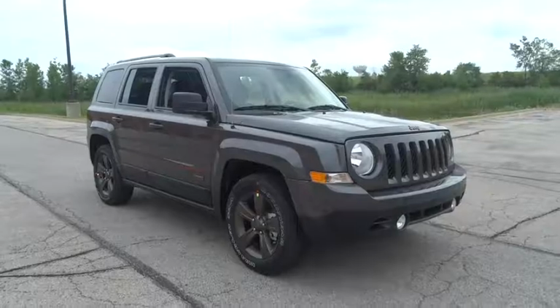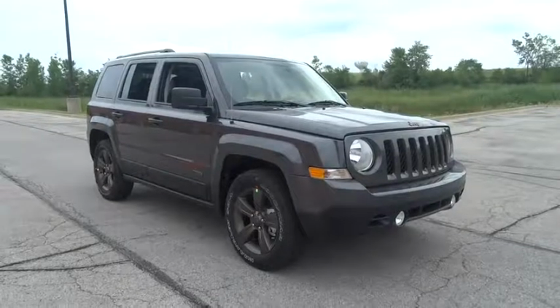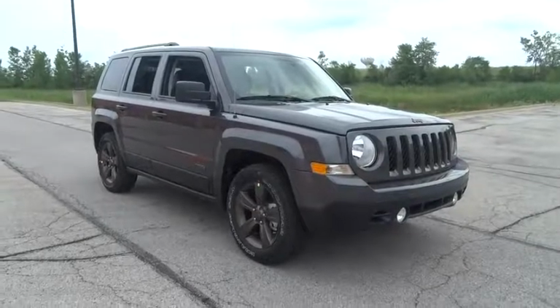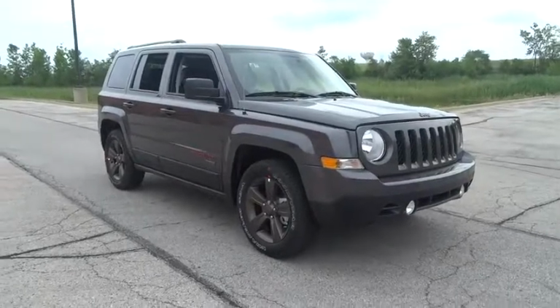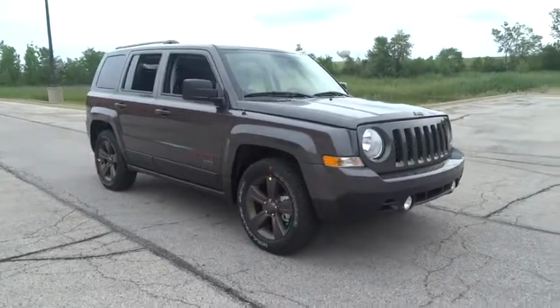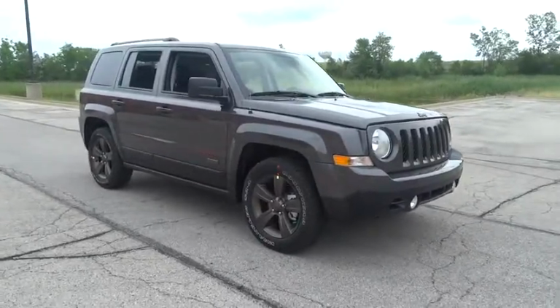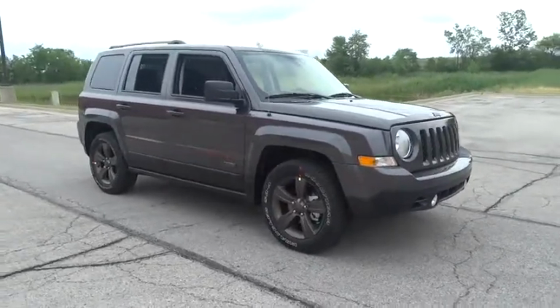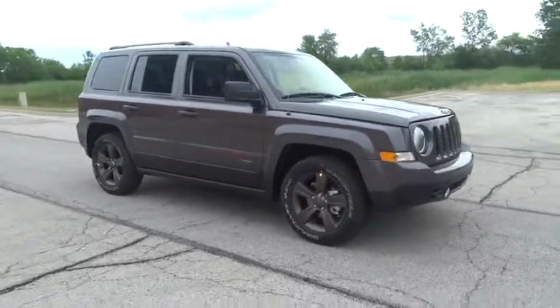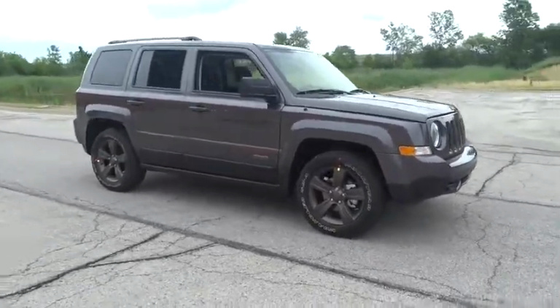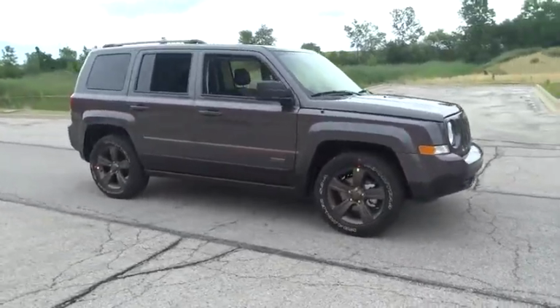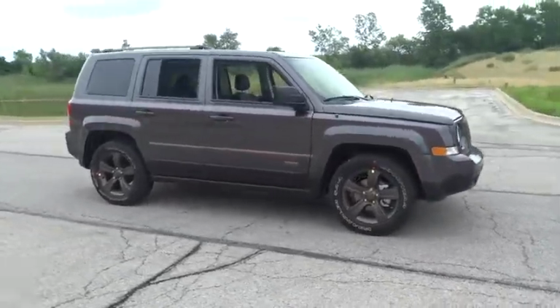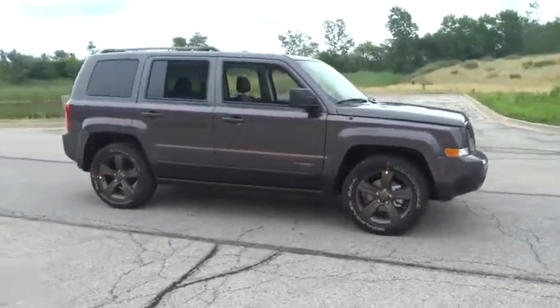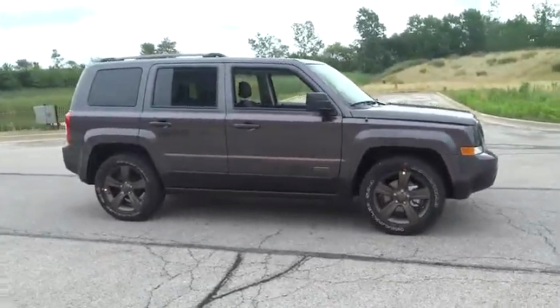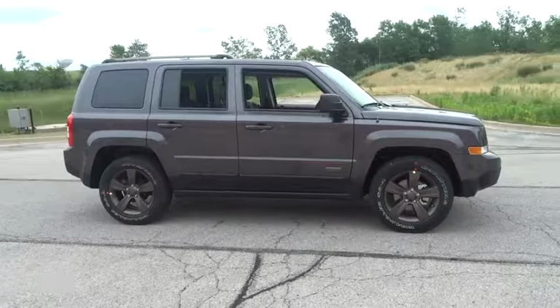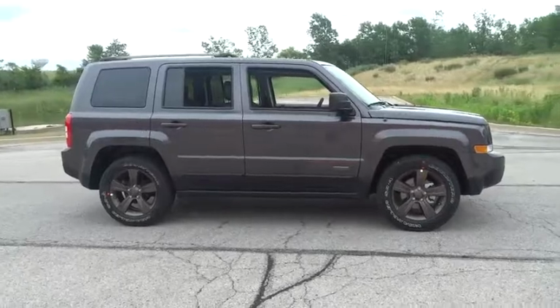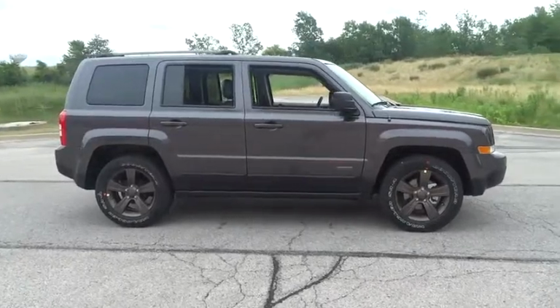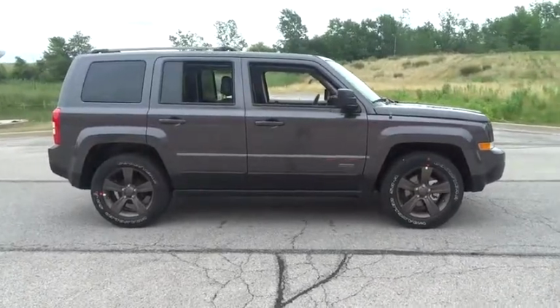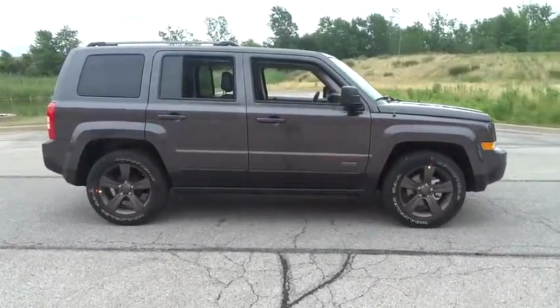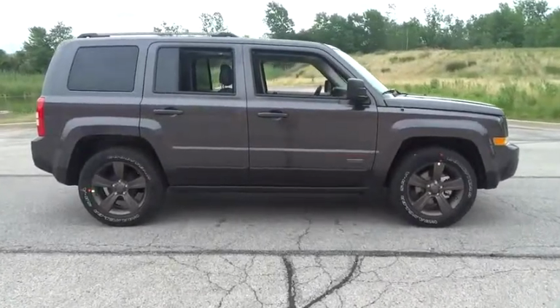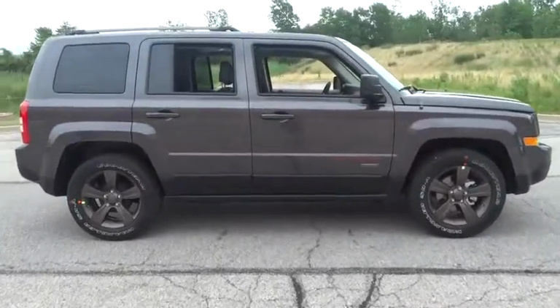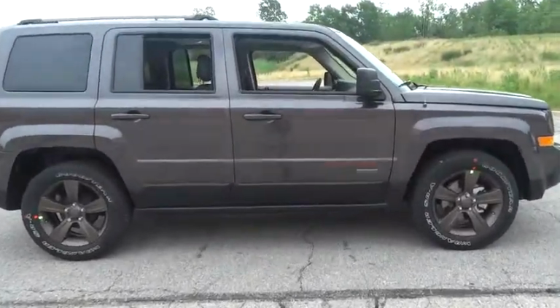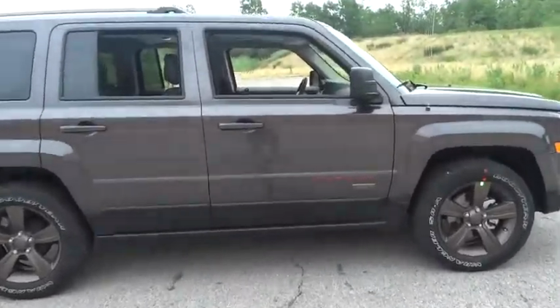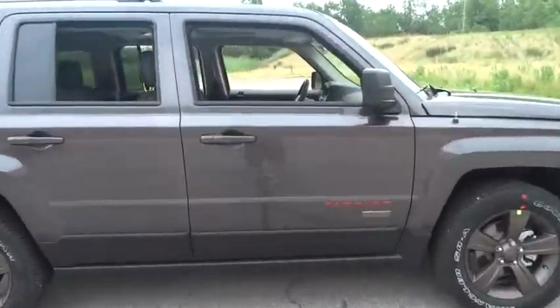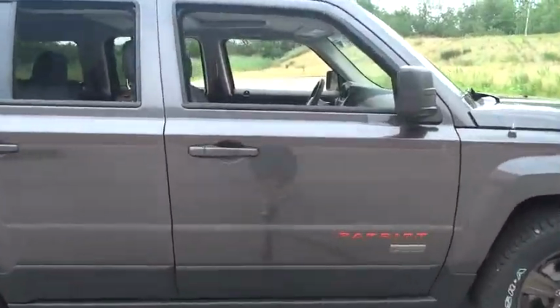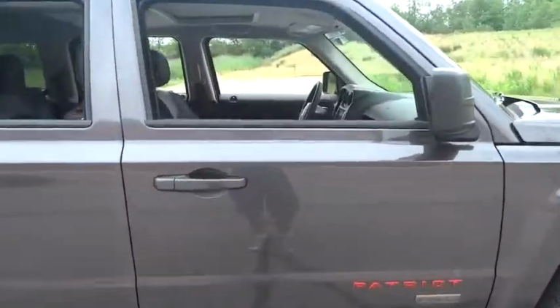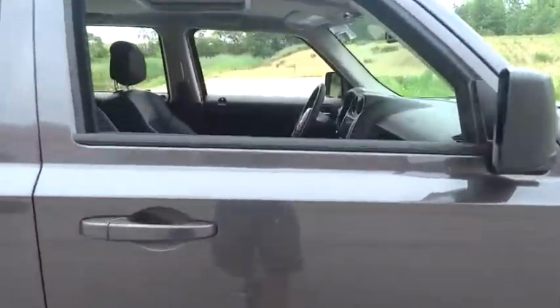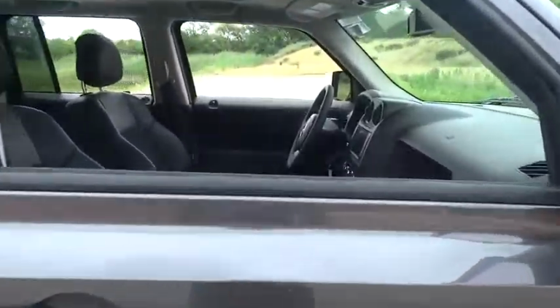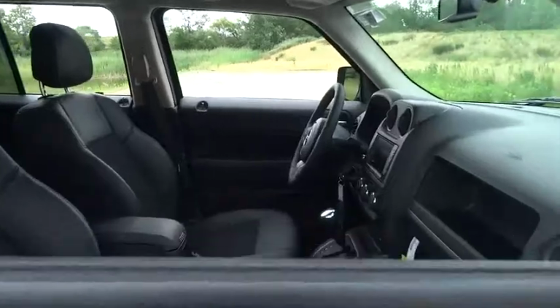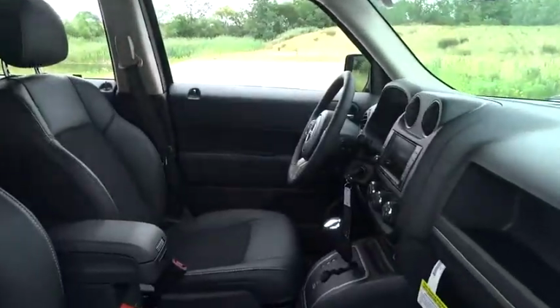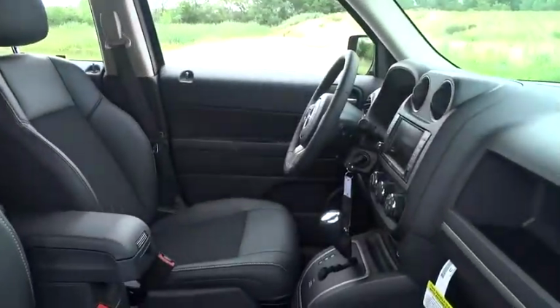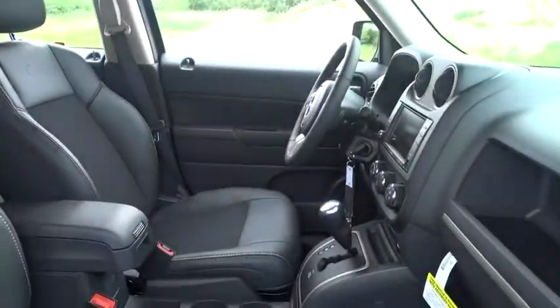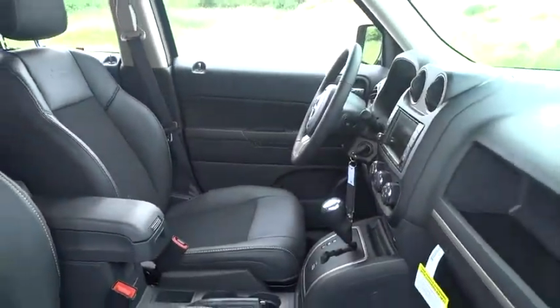The 2016 Jeep Patriot. The Jeep Patriot is unmistakably a Jeep. It looks like a cross between a Jeep Liberty and Jeep Compass, or maybe a three-quarter scale version of the big Jeep Commander.